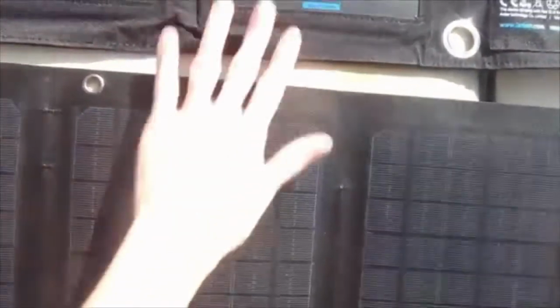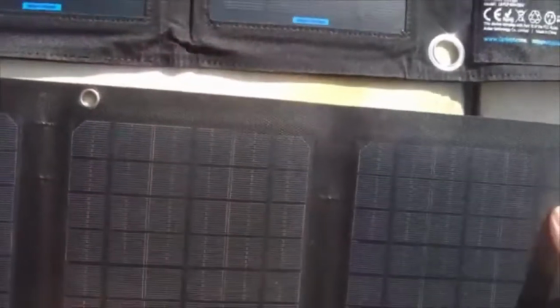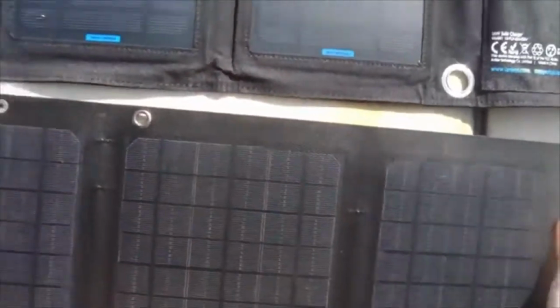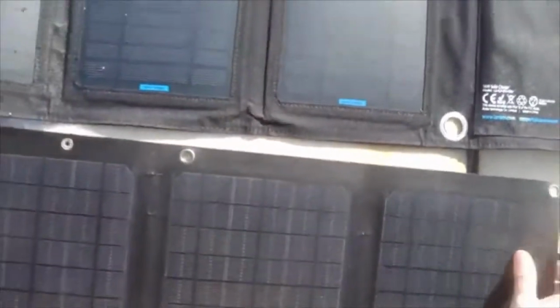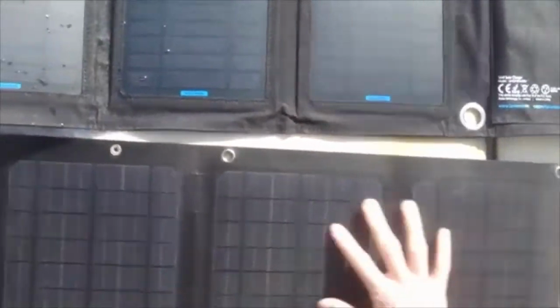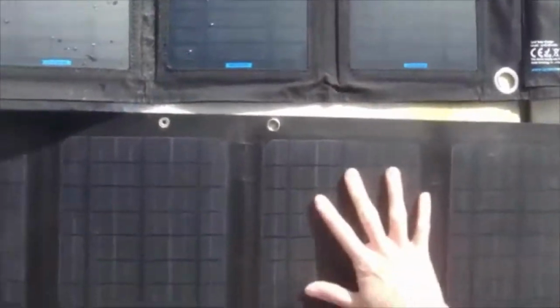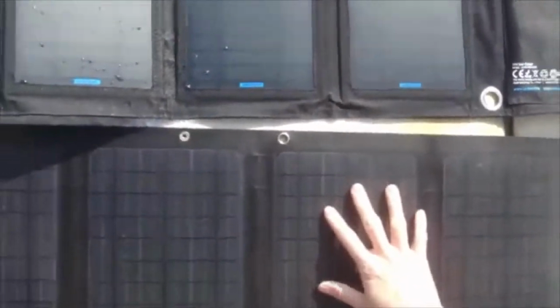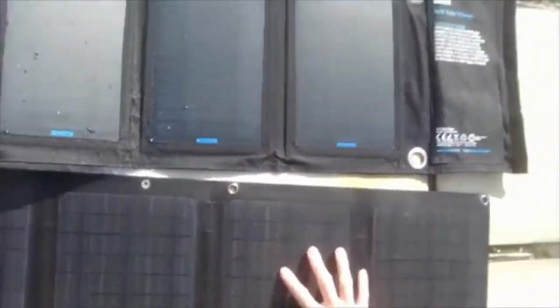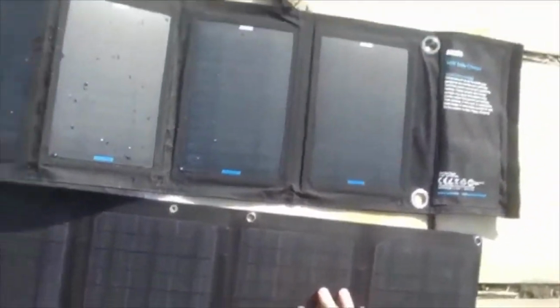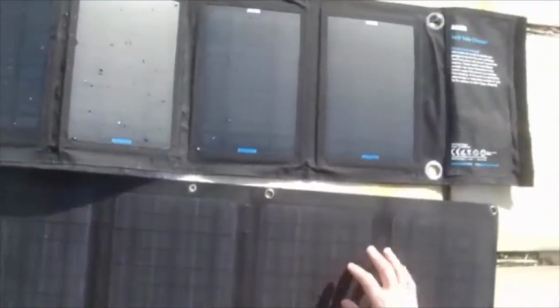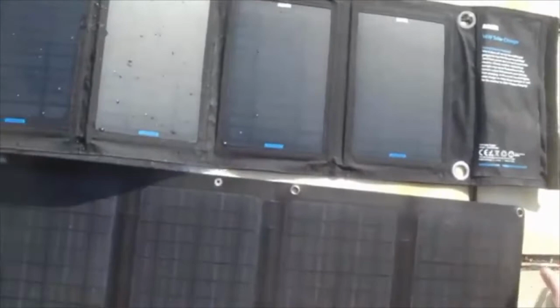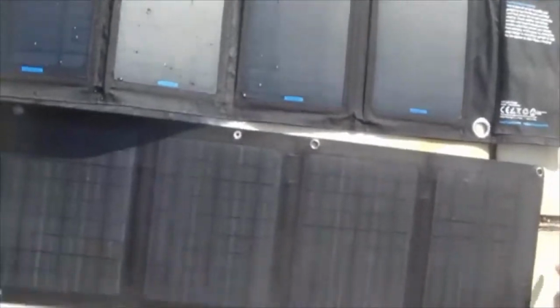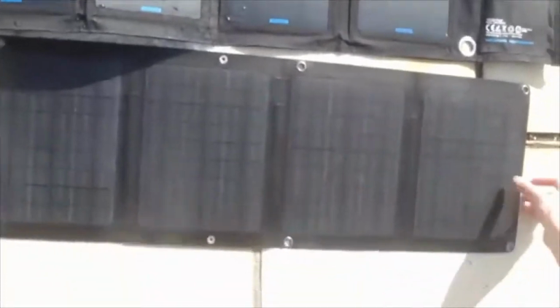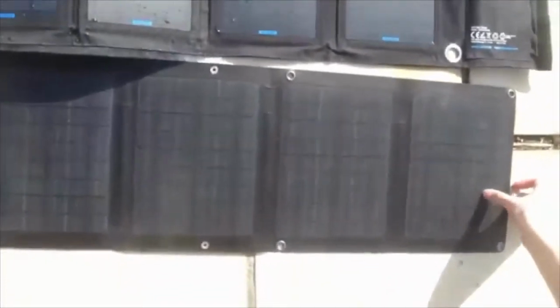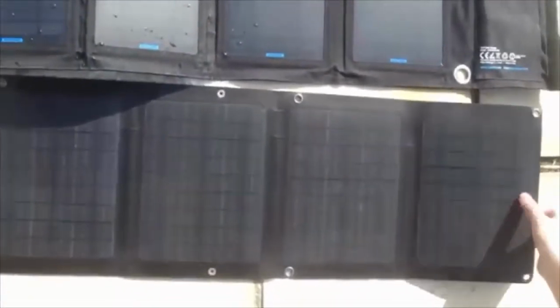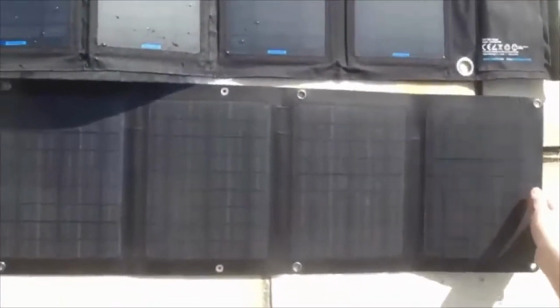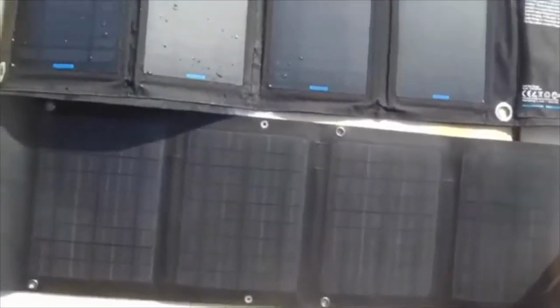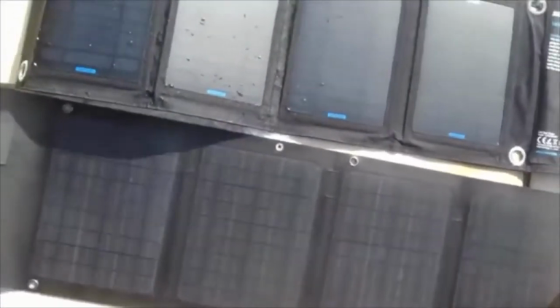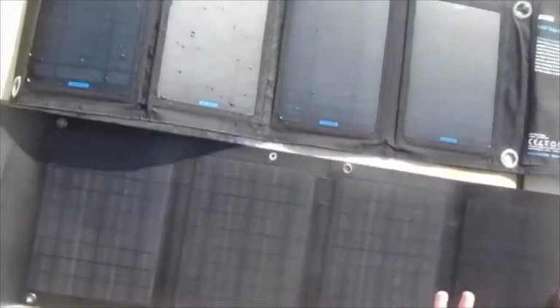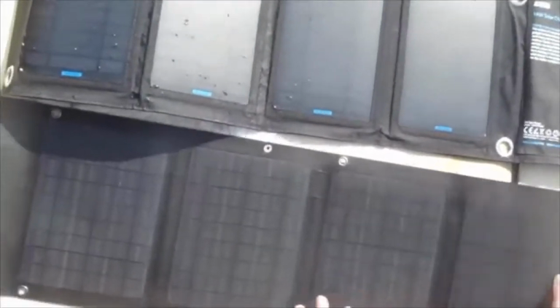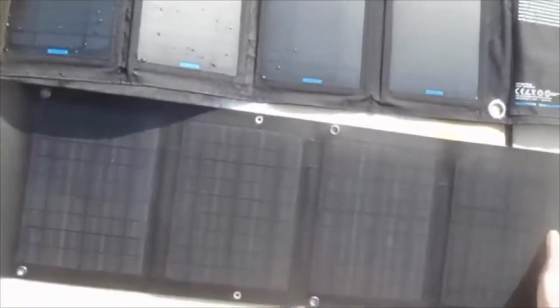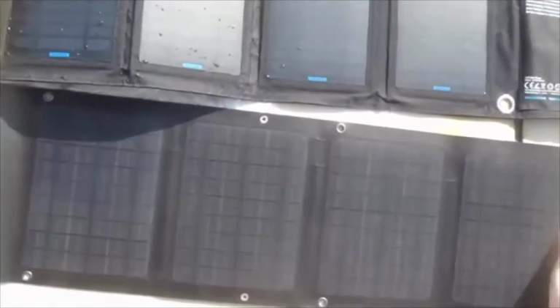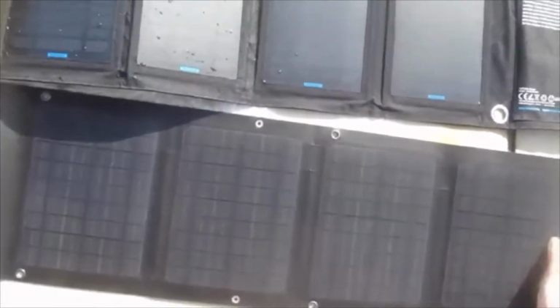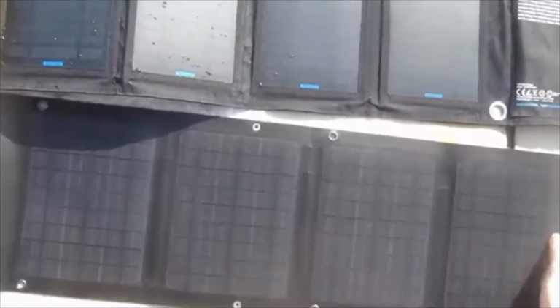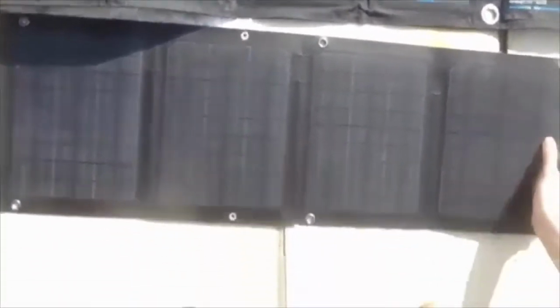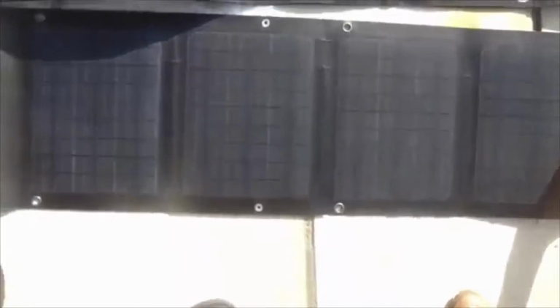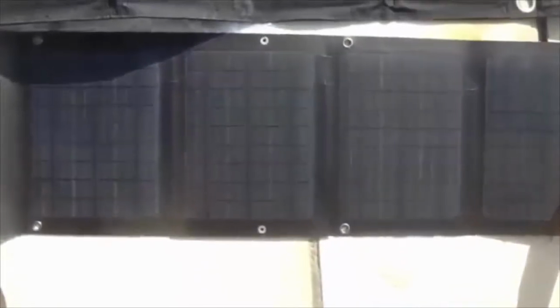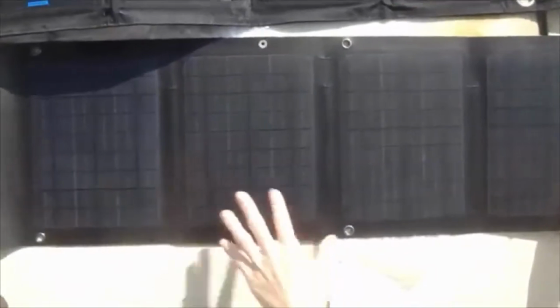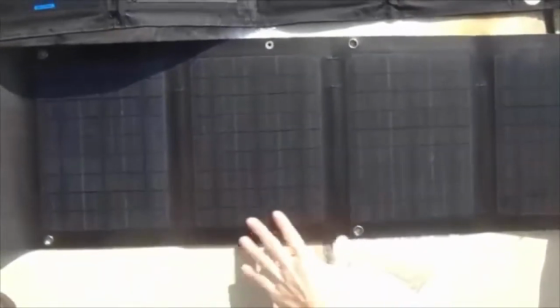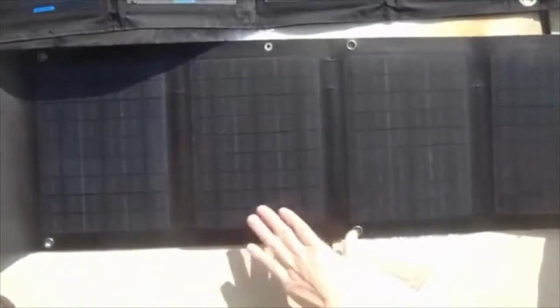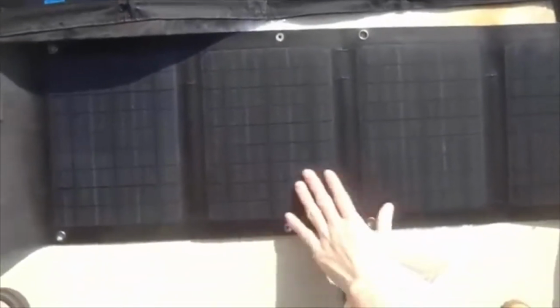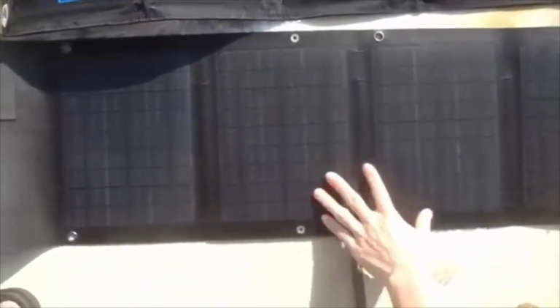The ETFE dimple design makes the solar charger more waterproof and corrosion resistant. ETFE has non-adhesive surface properties. It is highly stain resistant and can be easily cleaned by water.